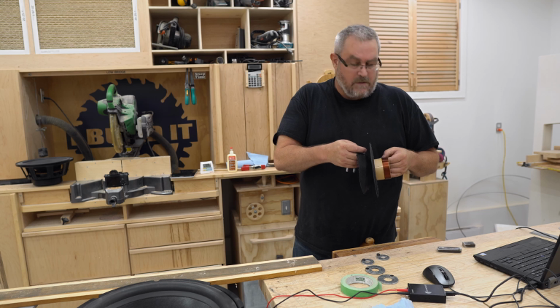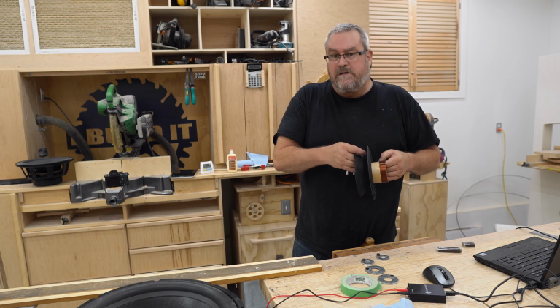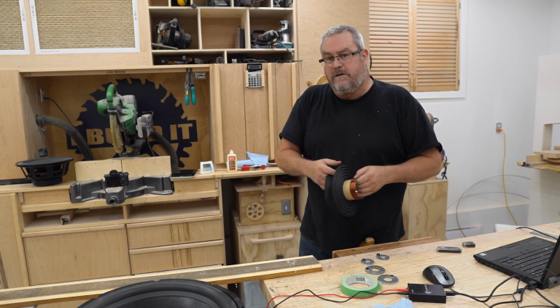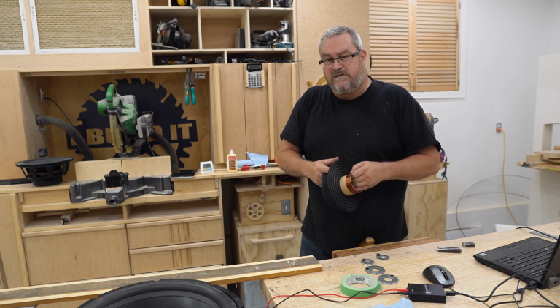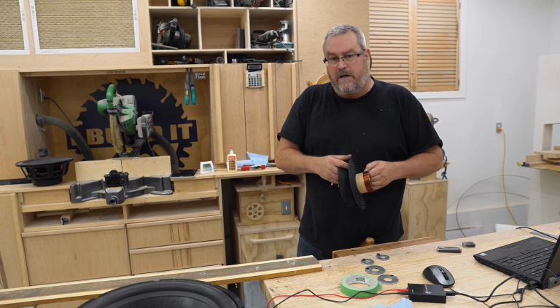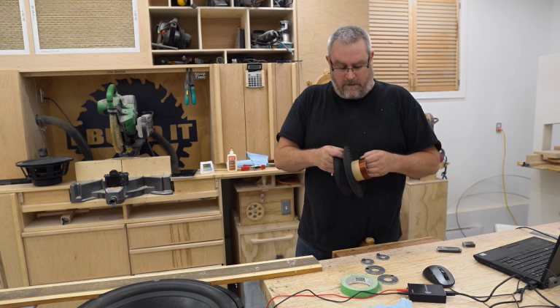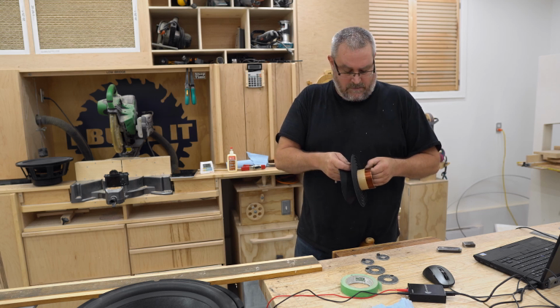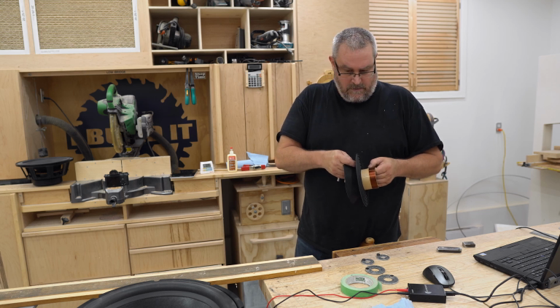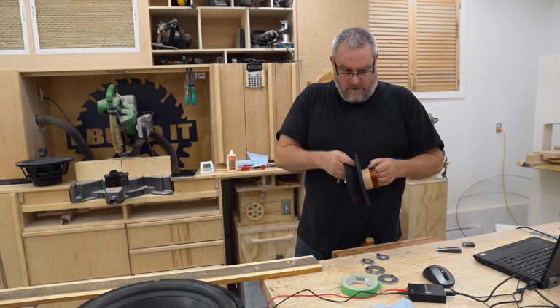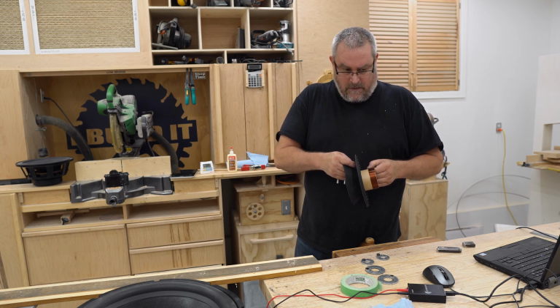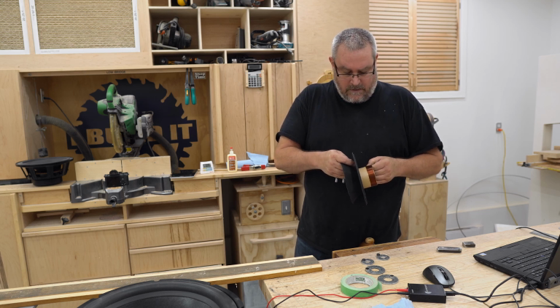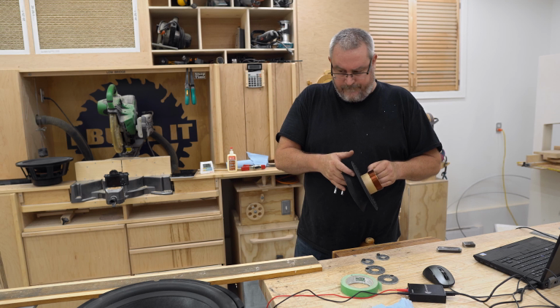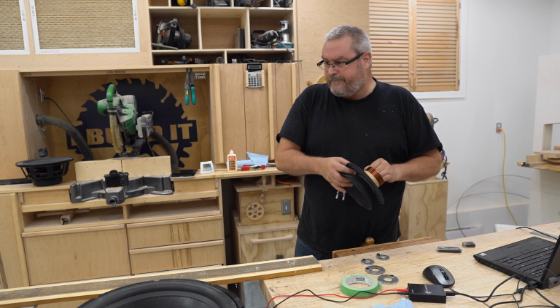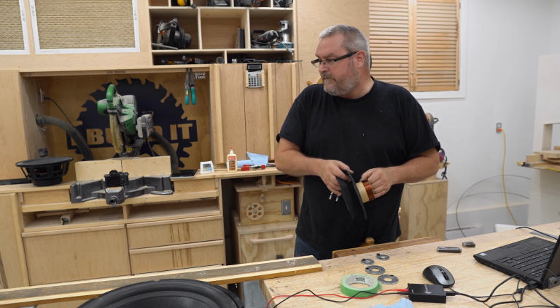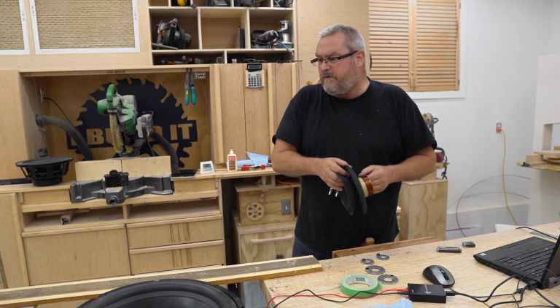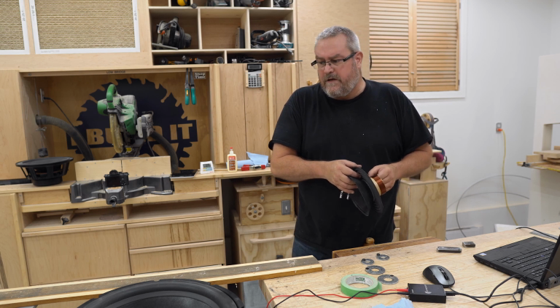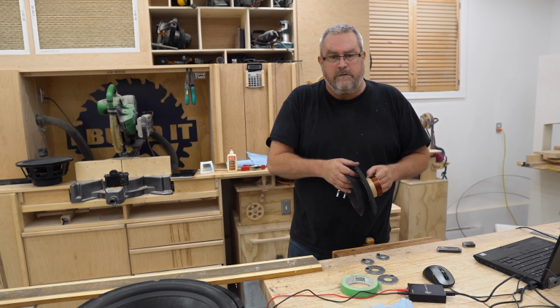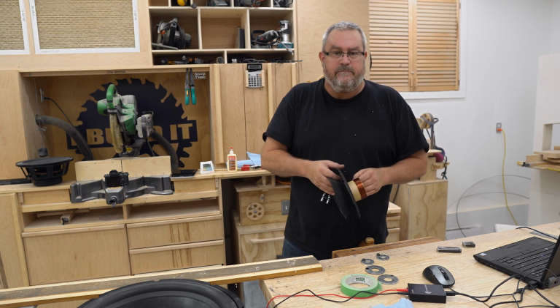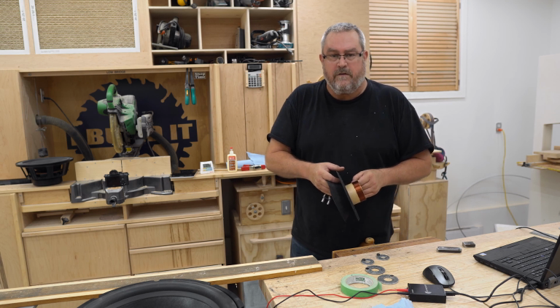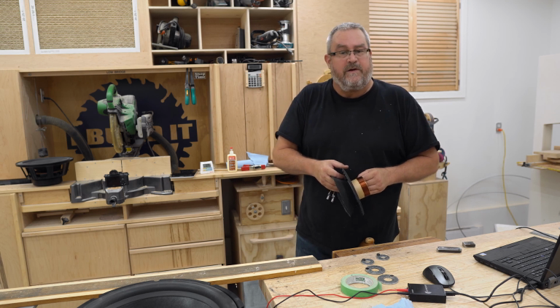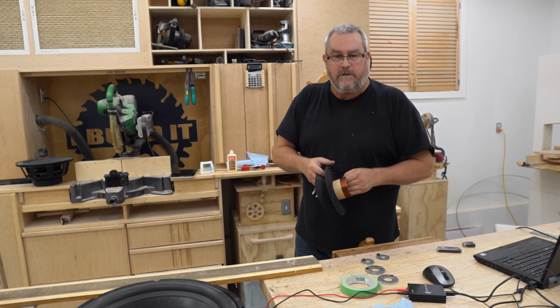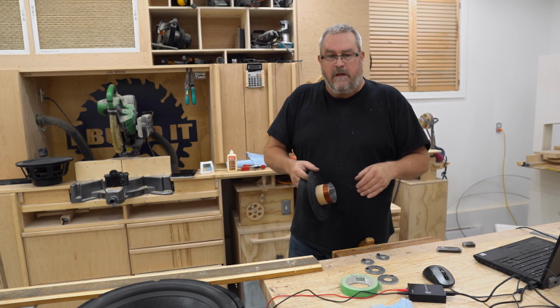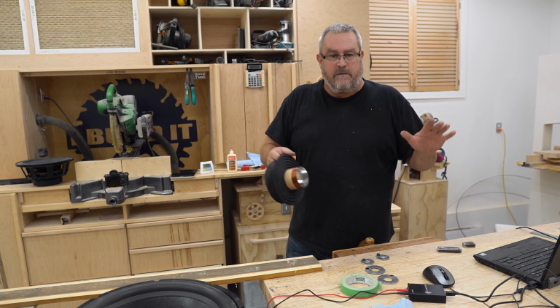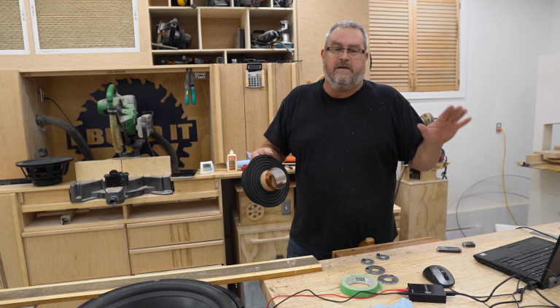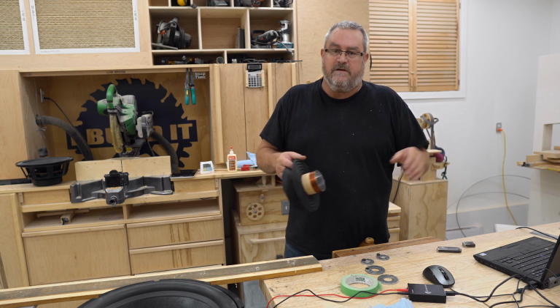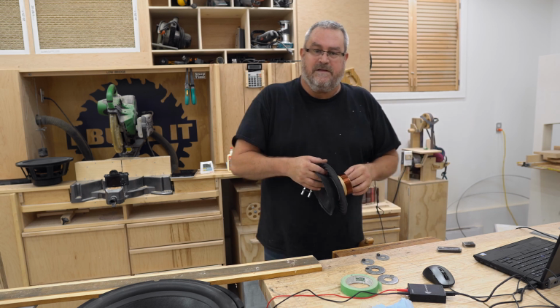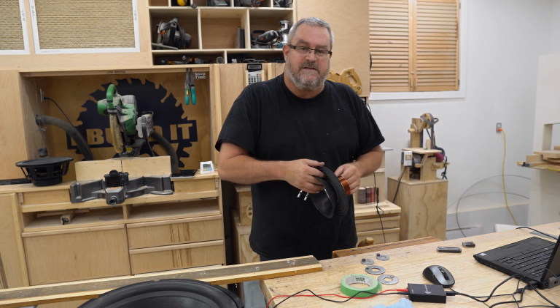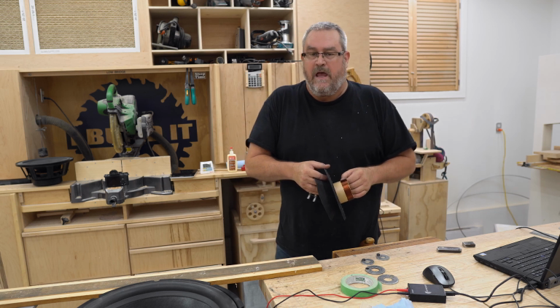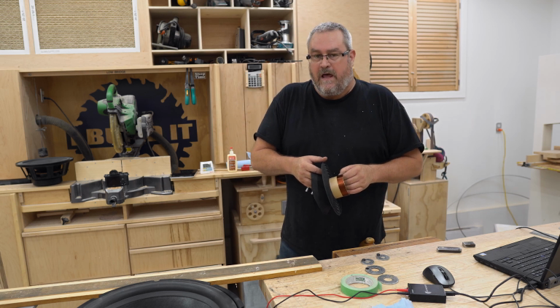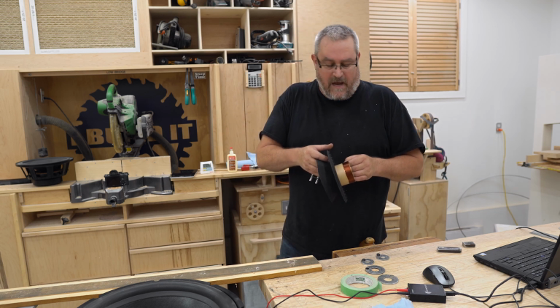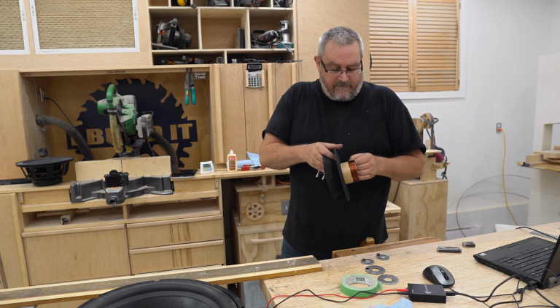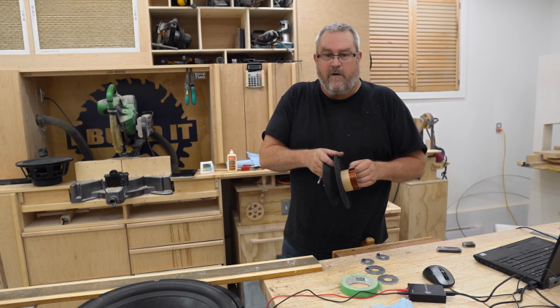Good morning, children. It's Saturday morning, and I'm doing another video in Speaker World. I said I'm calling these videos on this topic from now on Speaker World.